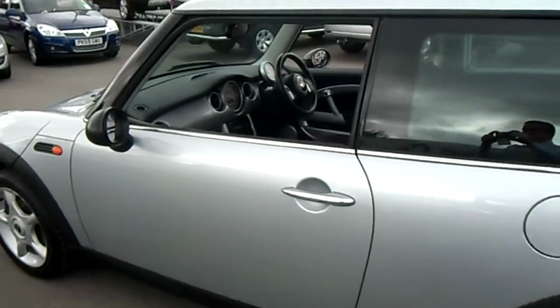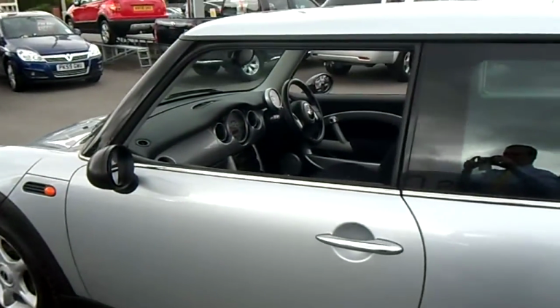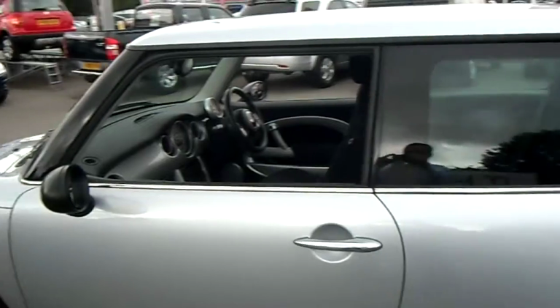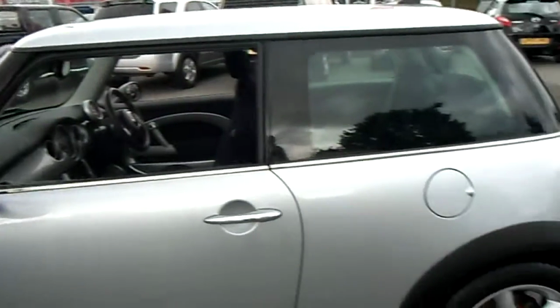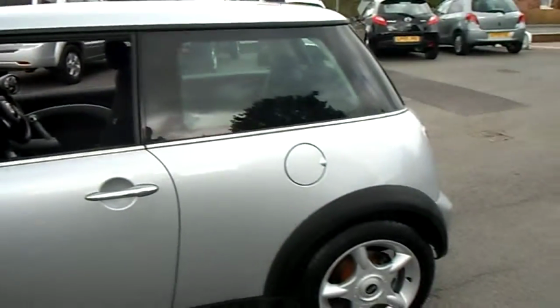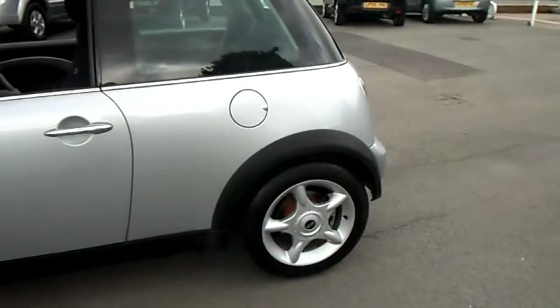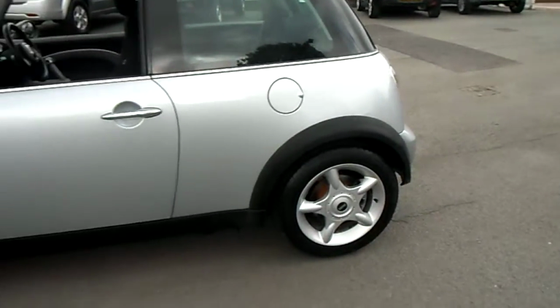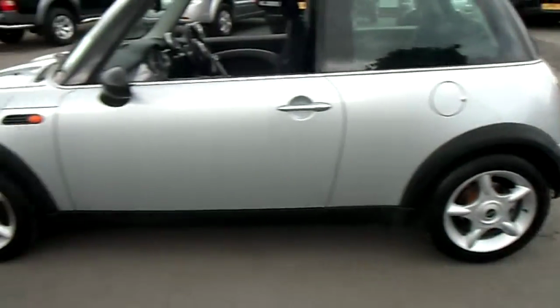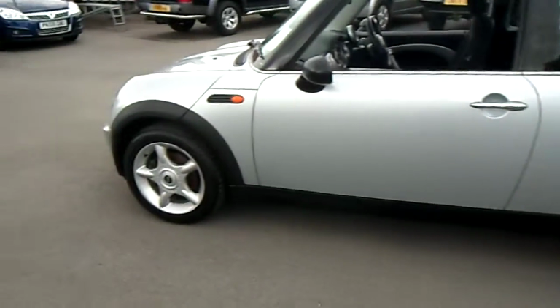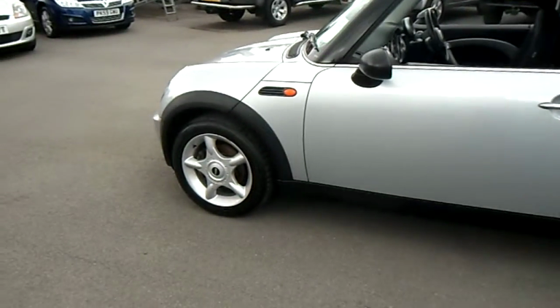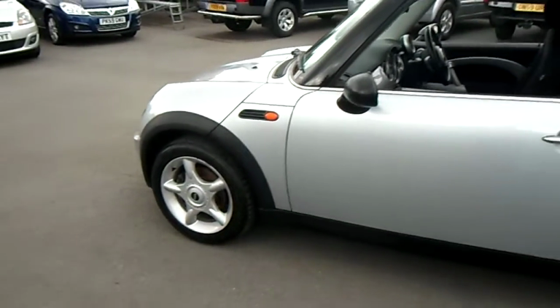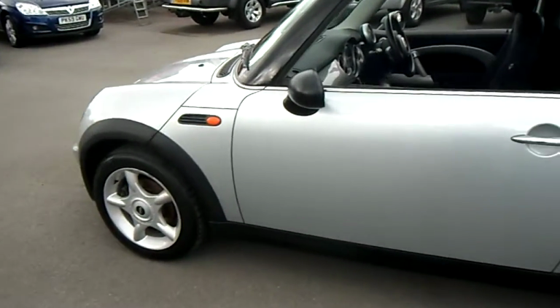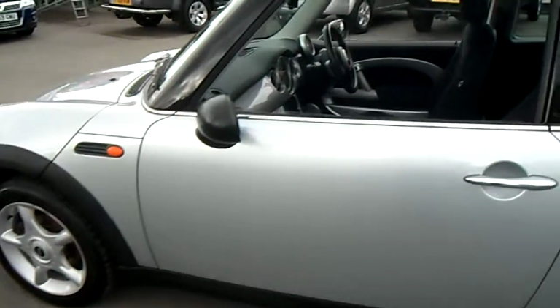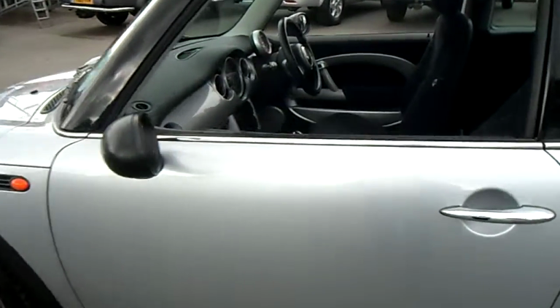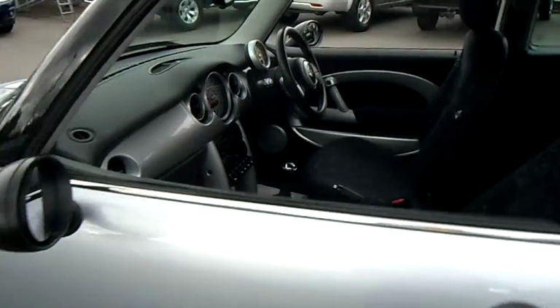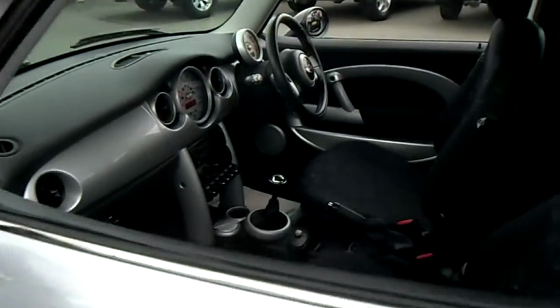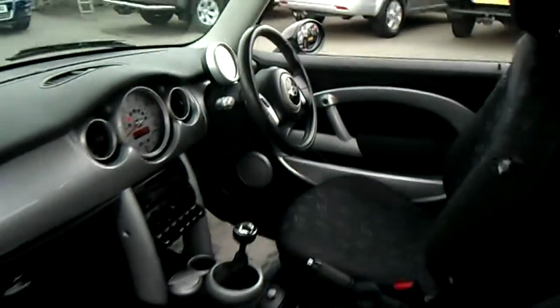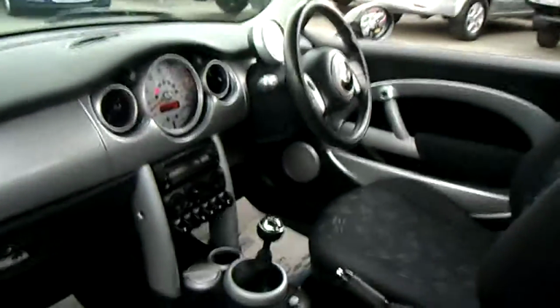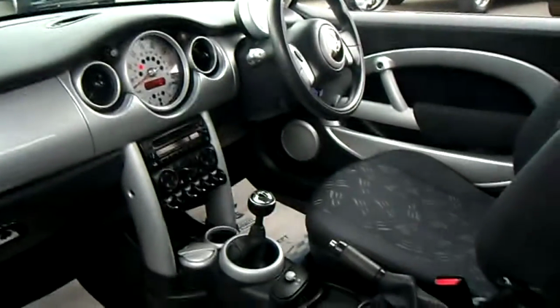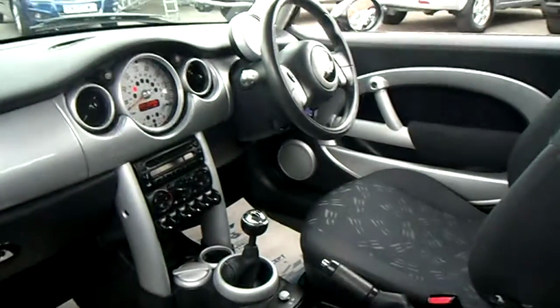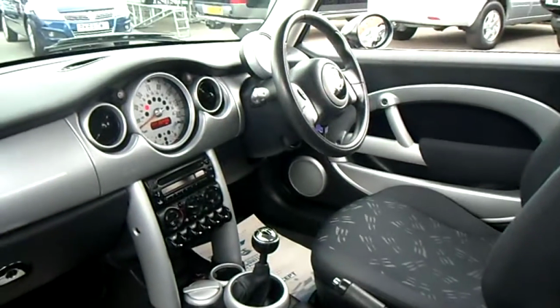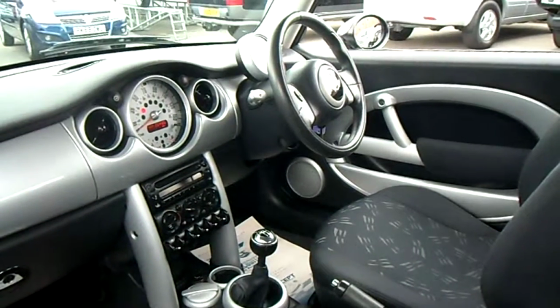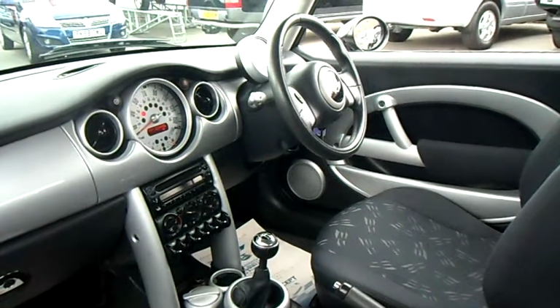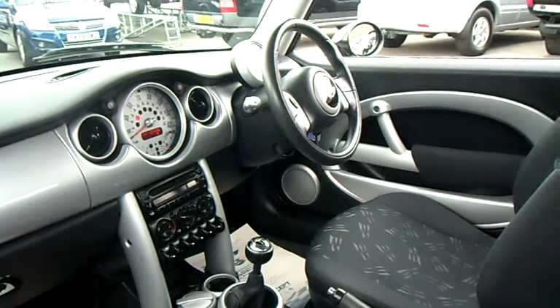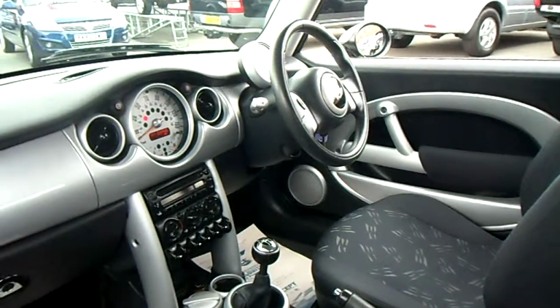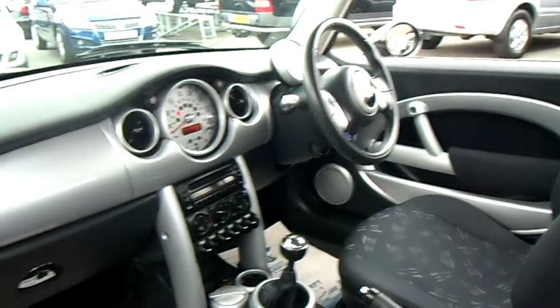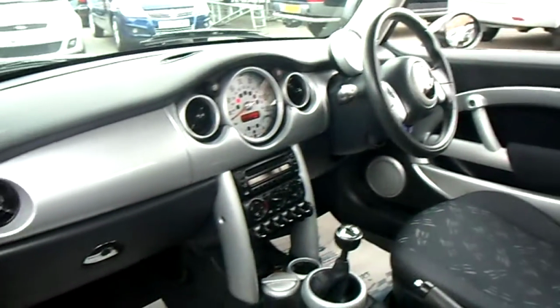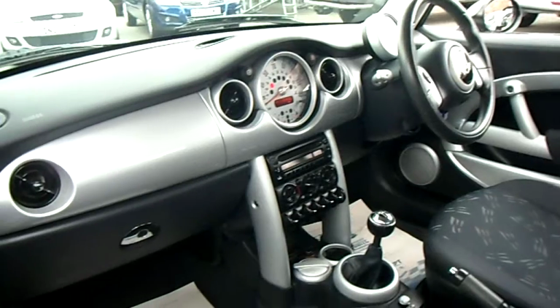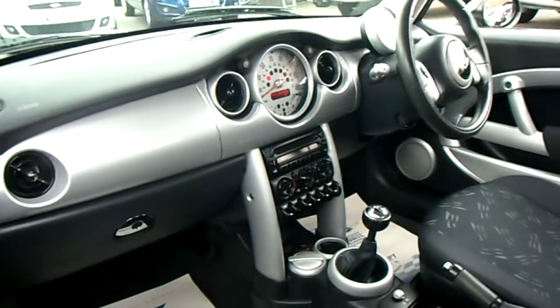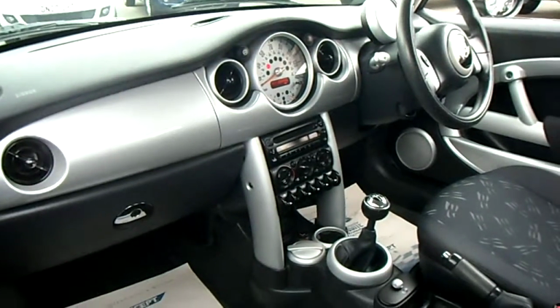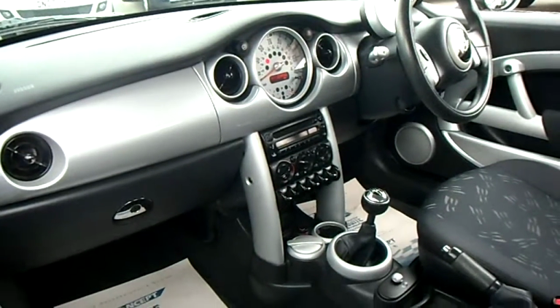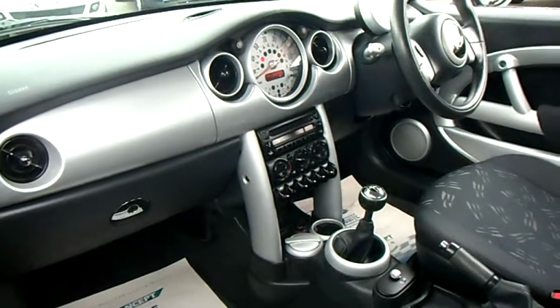This Mini 1 has been upgraded - as you can see it's got alloy wheels and front fog lights. The interior benefits from electric windows, remote central locking, power steering, electric mirrors, CD player, and air conditioning.